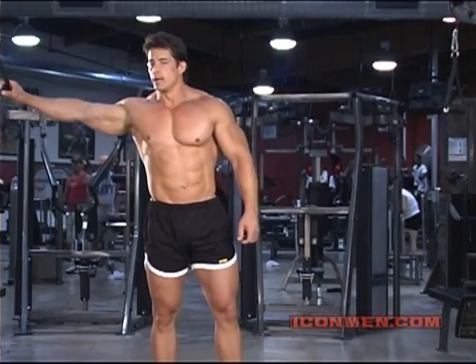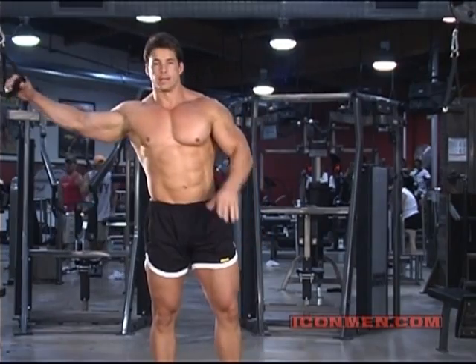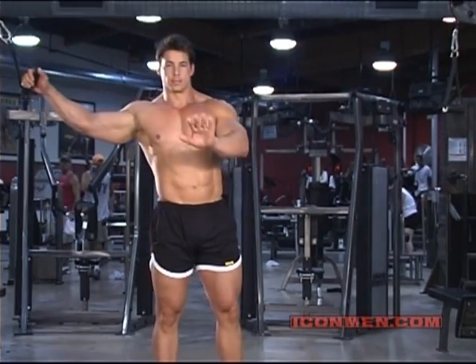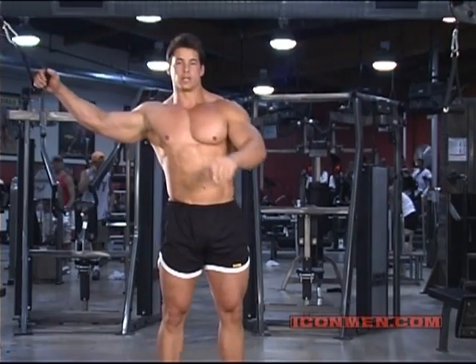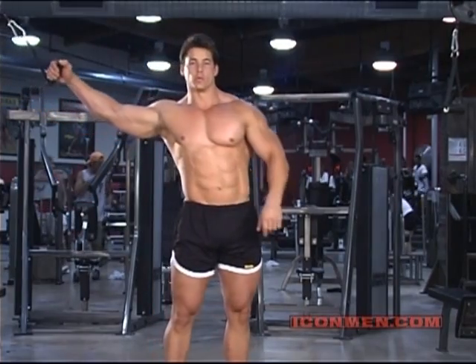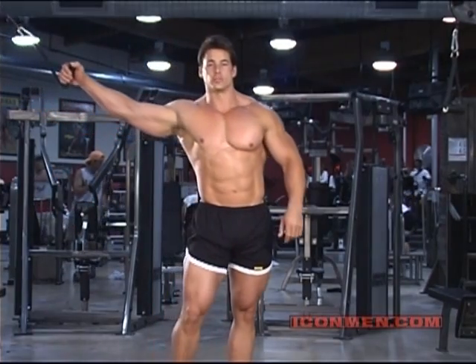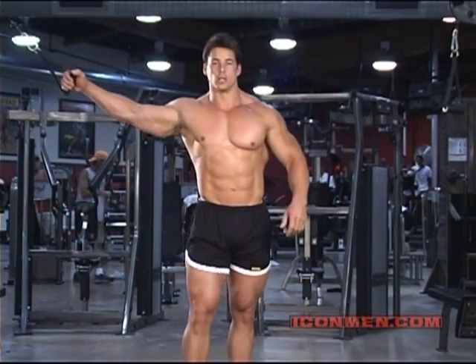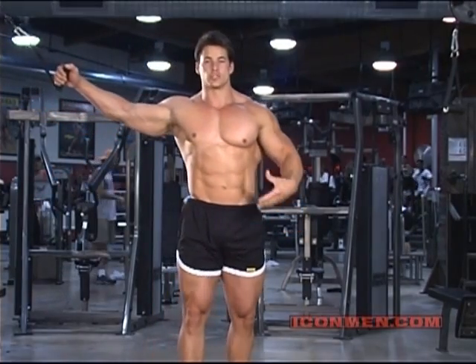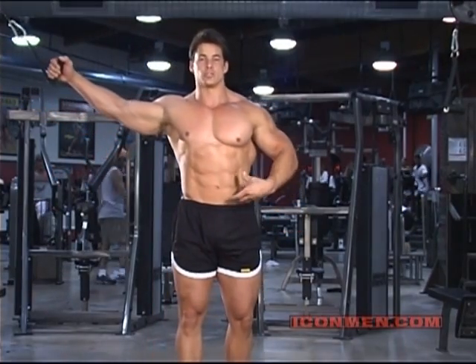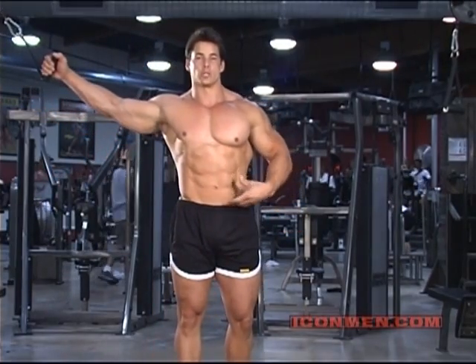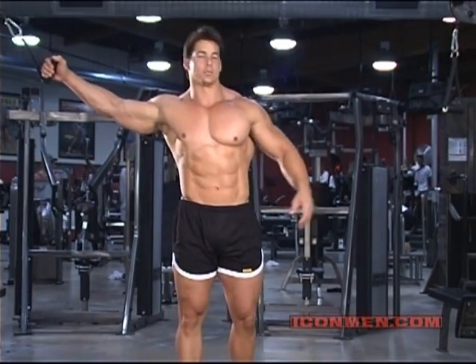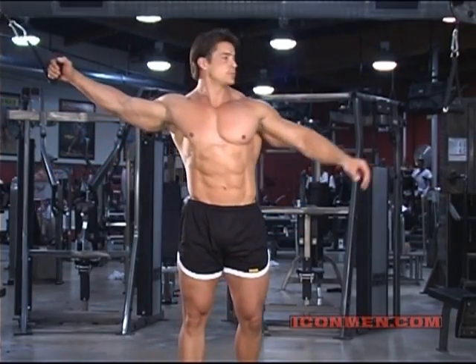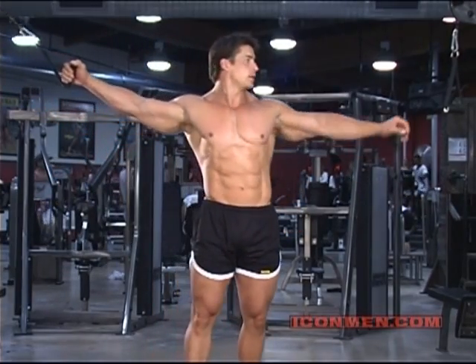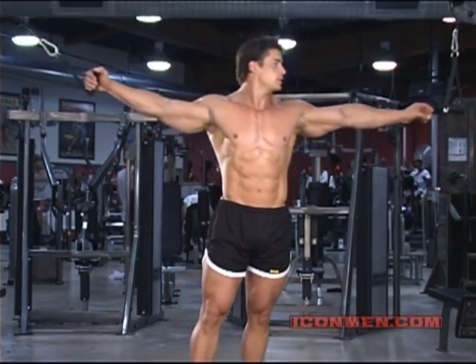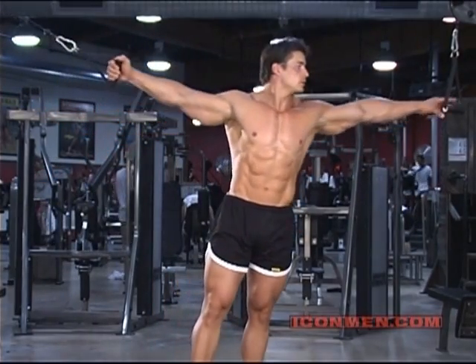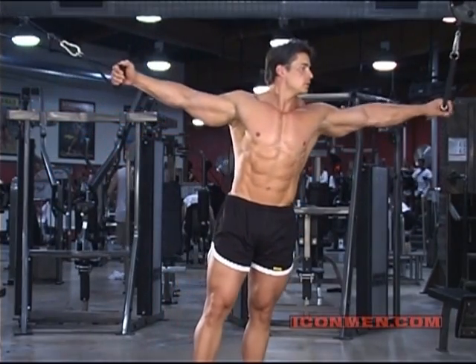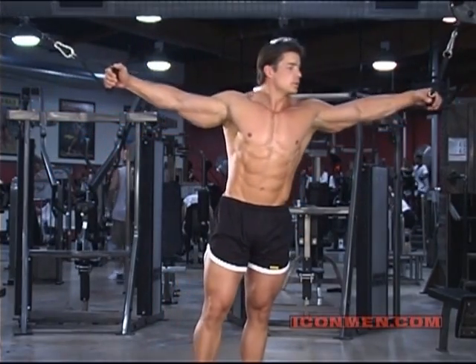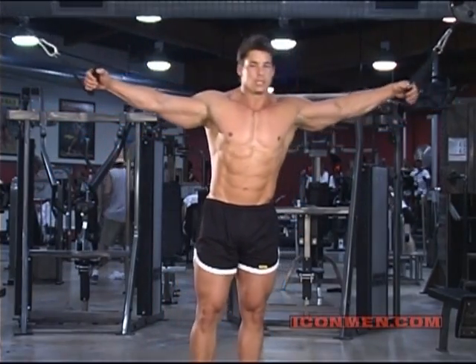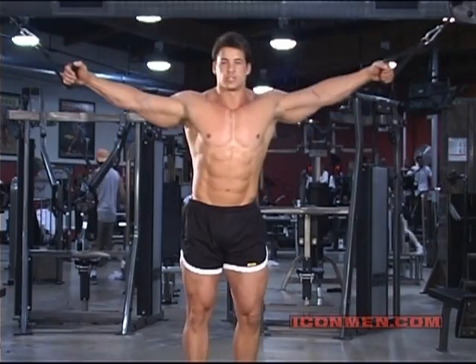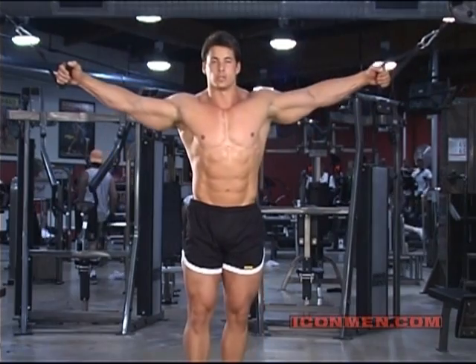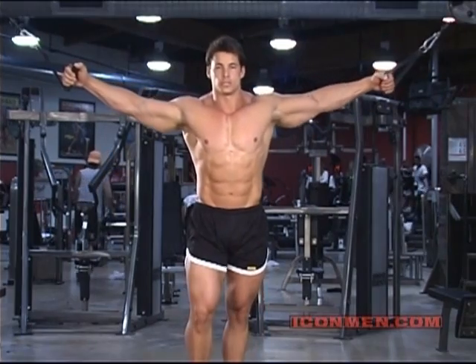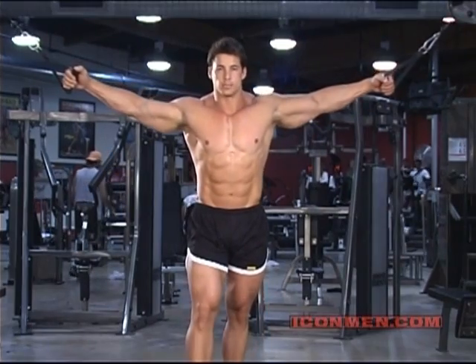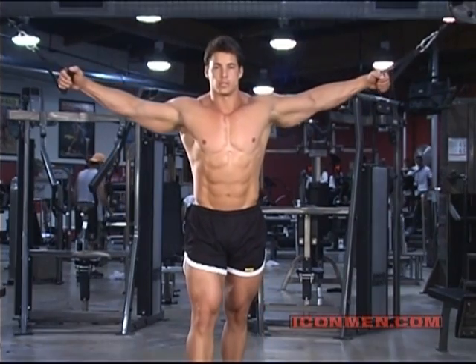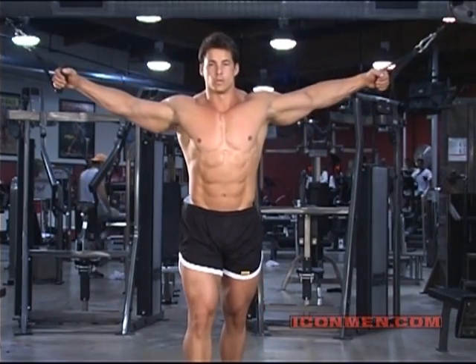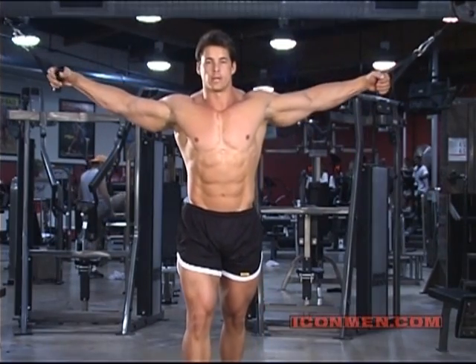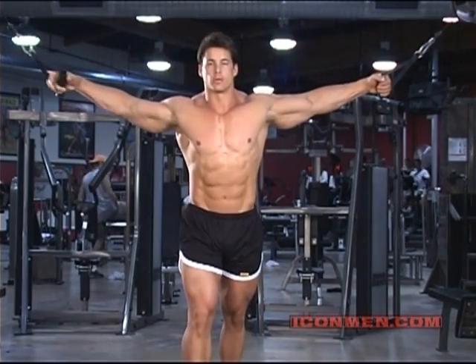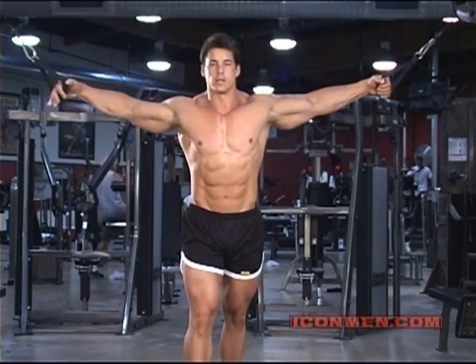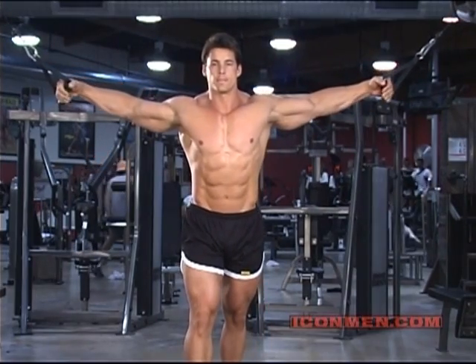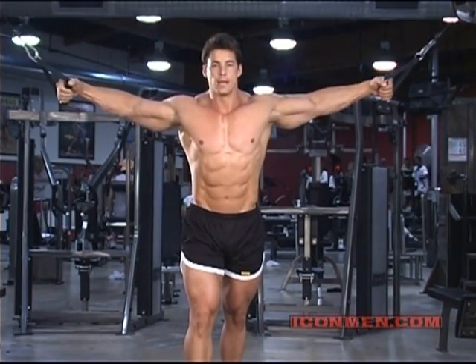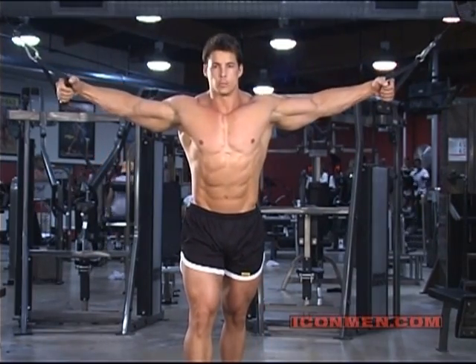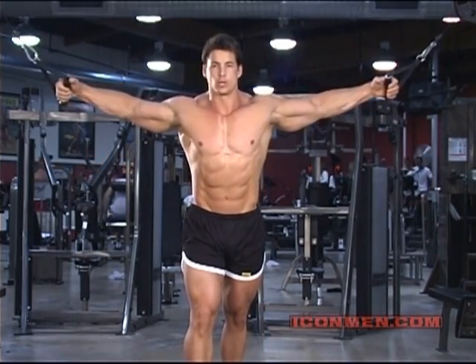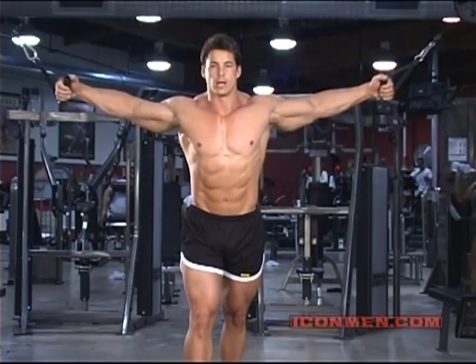As I'm going to tell you with most all exercises, you want to keep your abs tight. Stagger your step — that means one foot out in front of the other. And we start high.